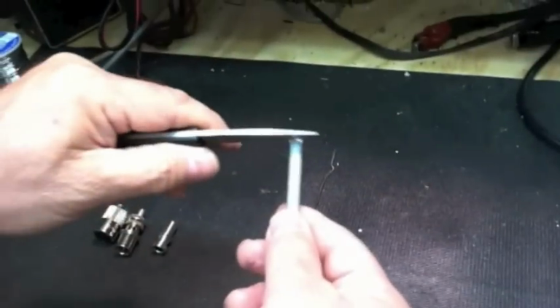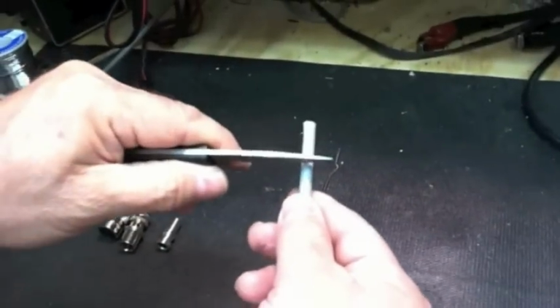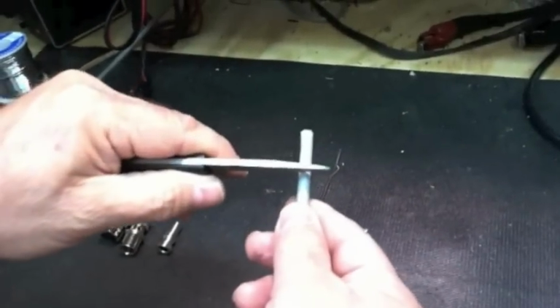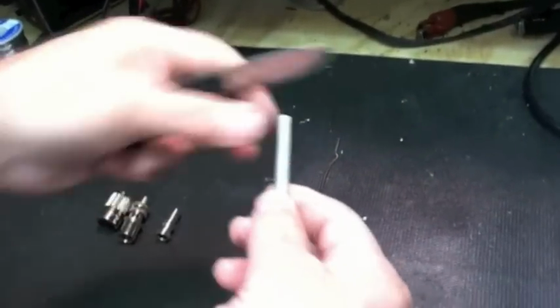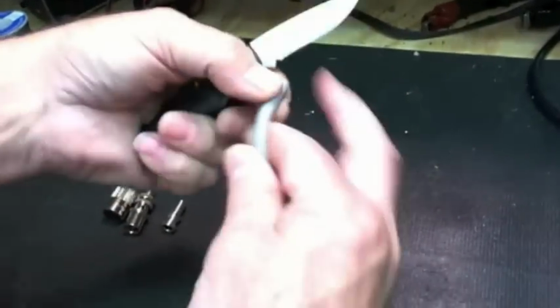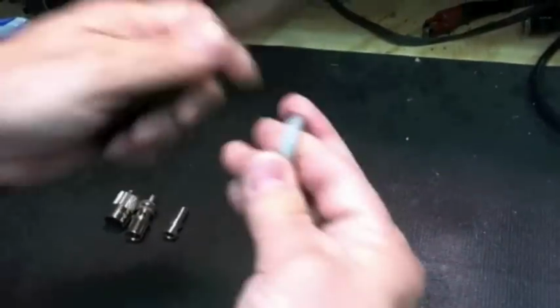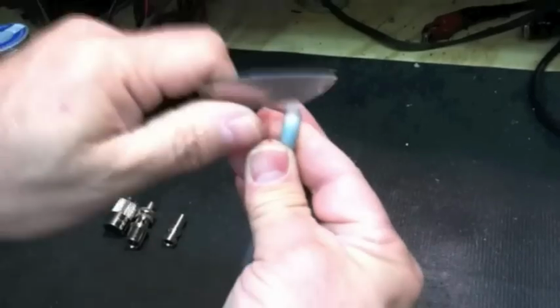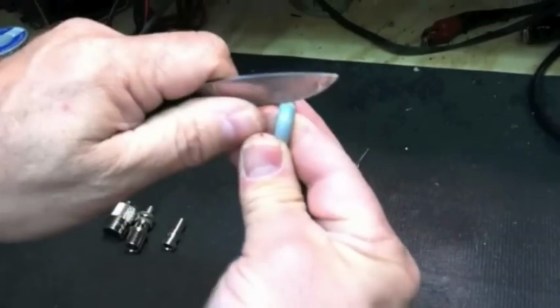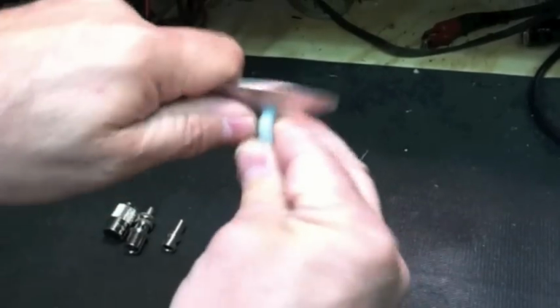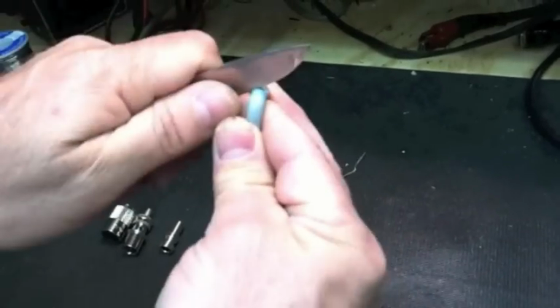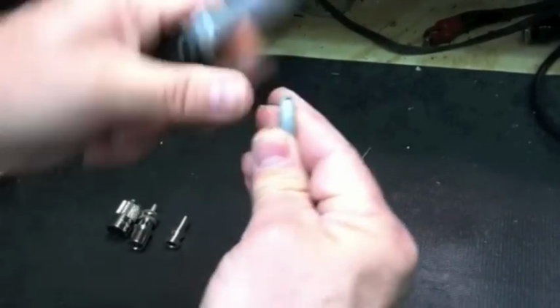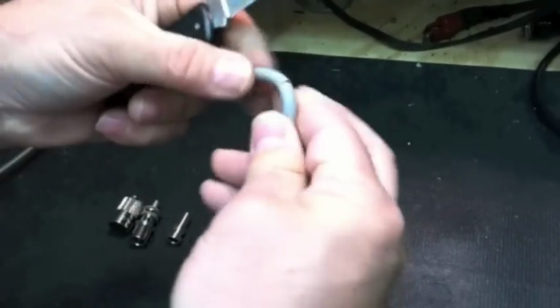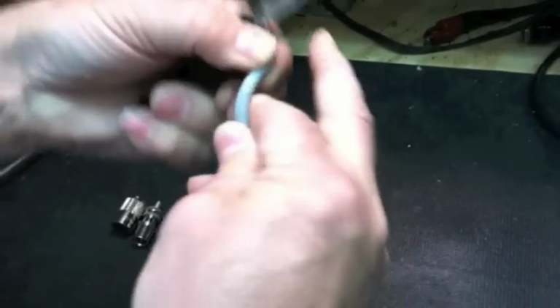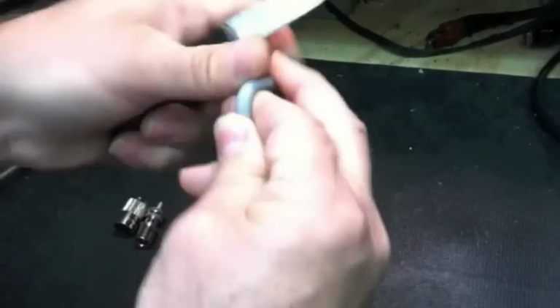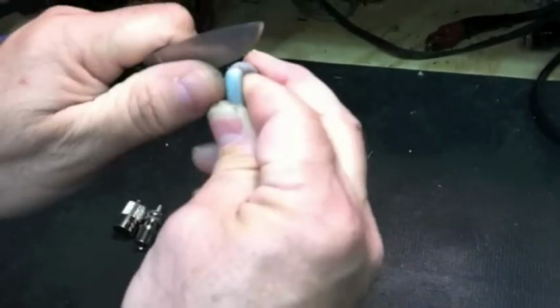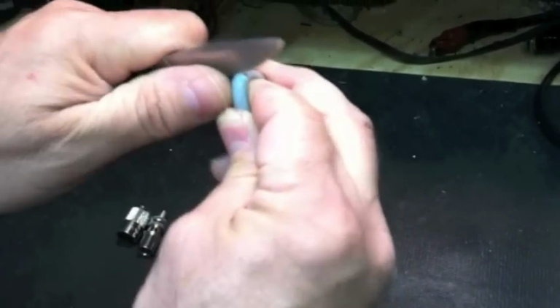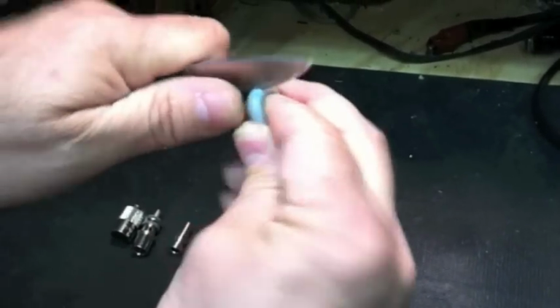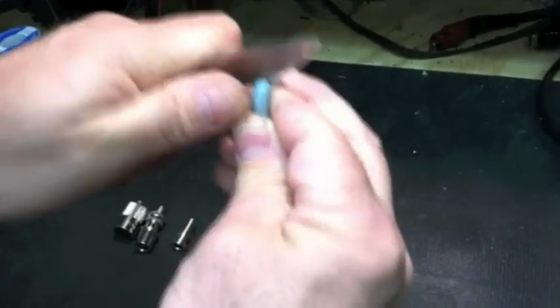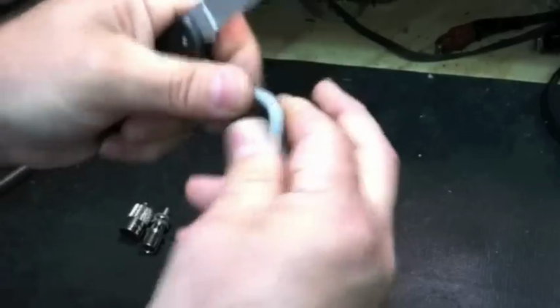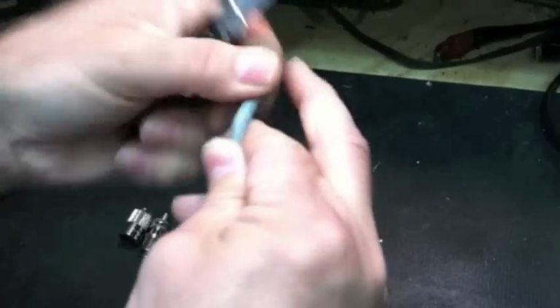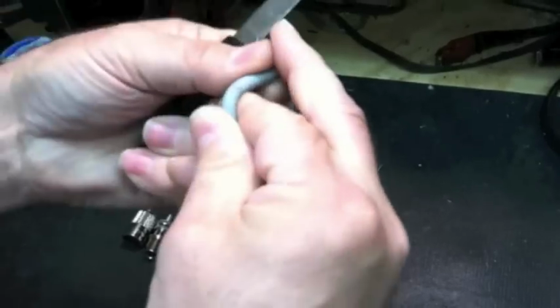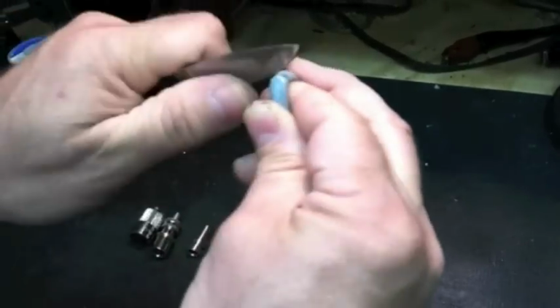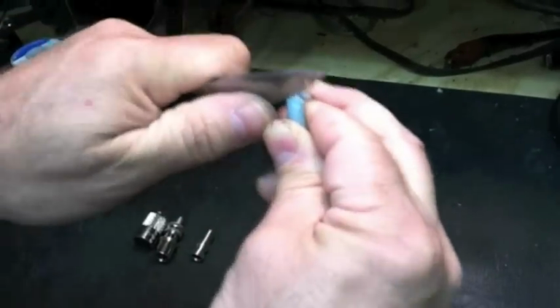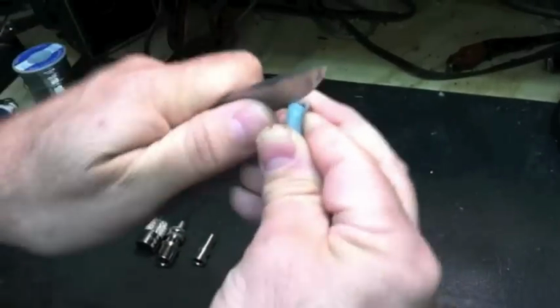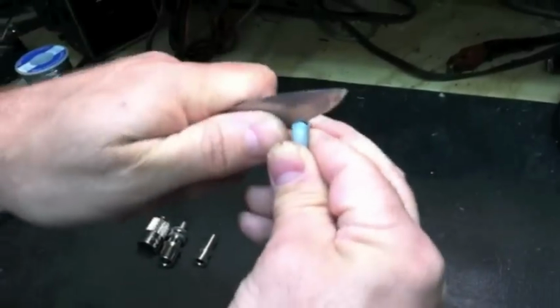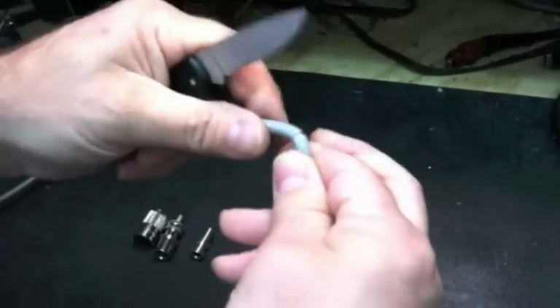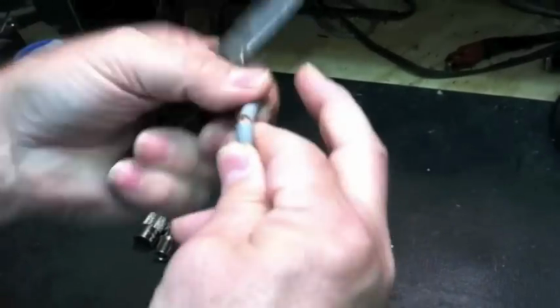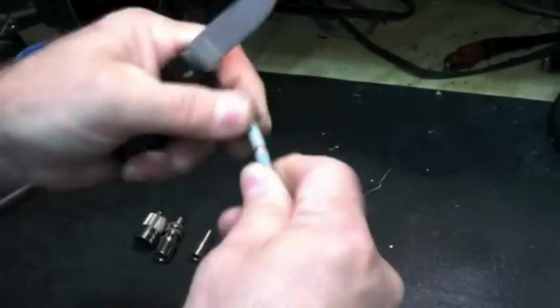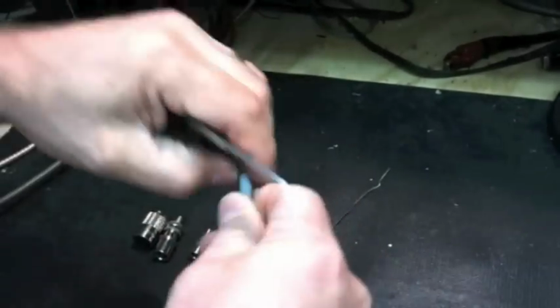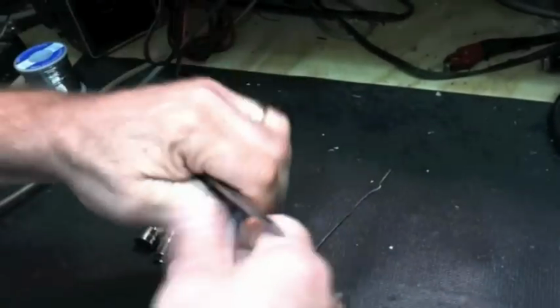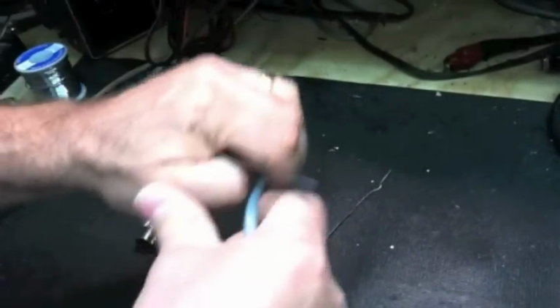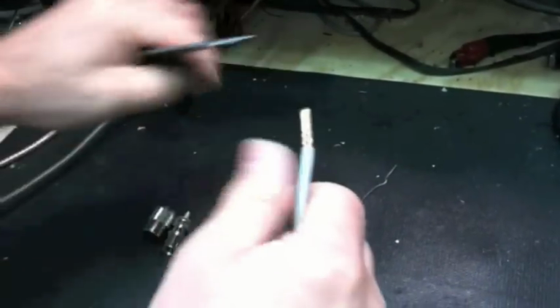From the end, you'll cut back approximately three quarters of an inch, bend it over your finger, and cut ends stopping when you hit the braid. Bending it over will help you not cut into the braid.